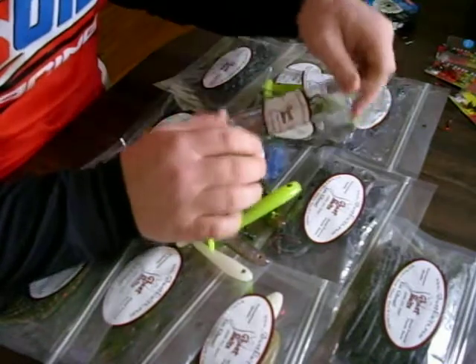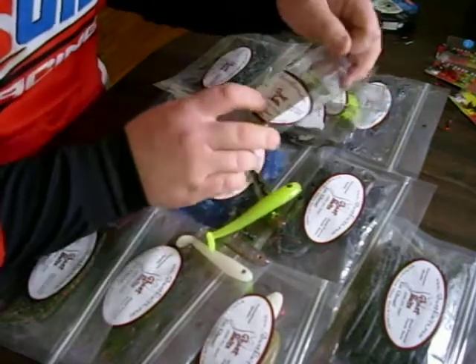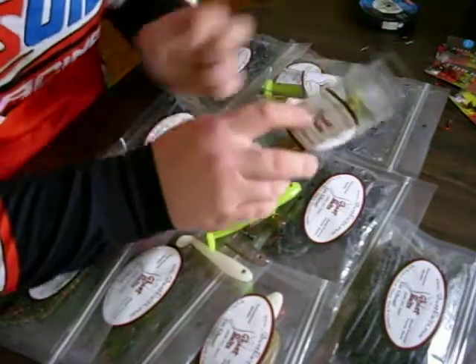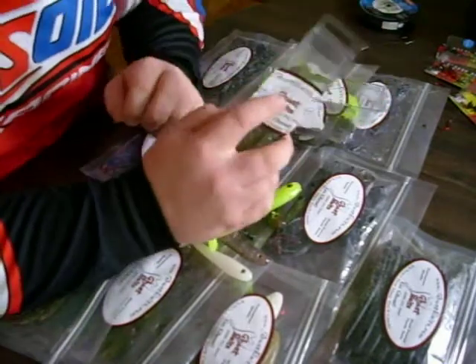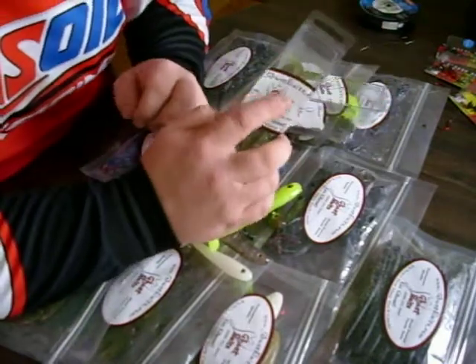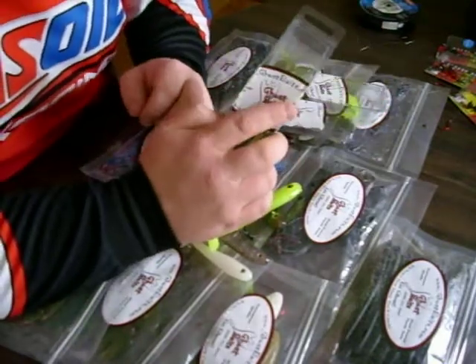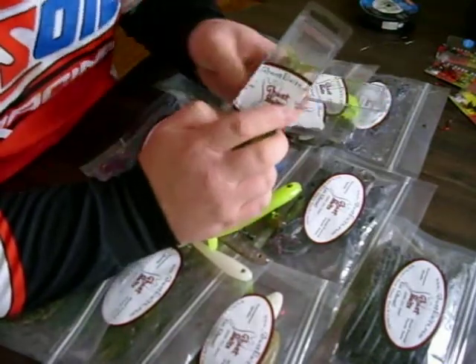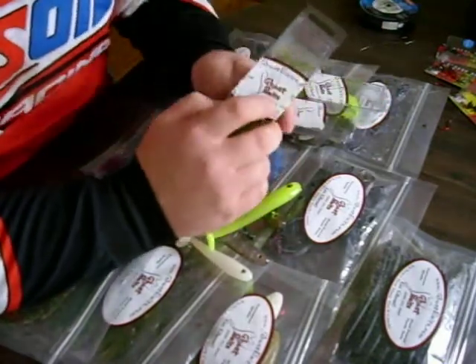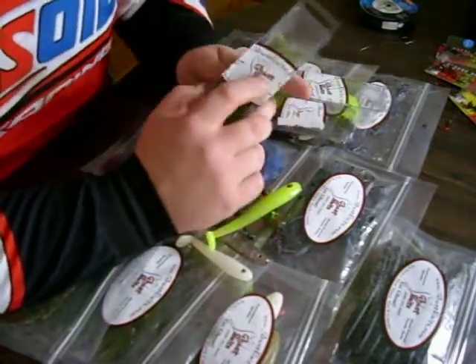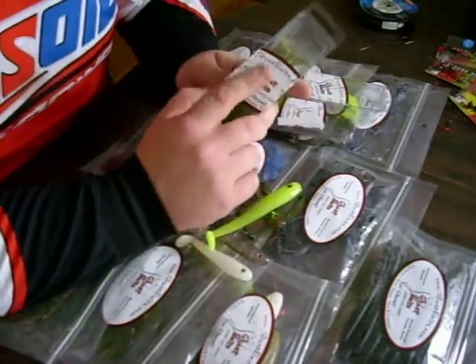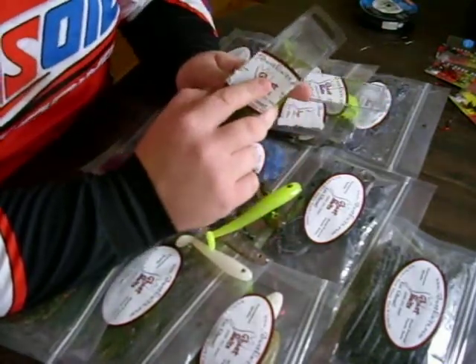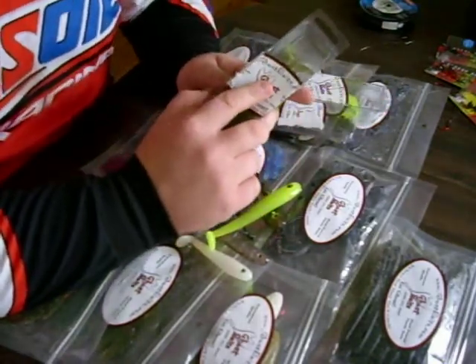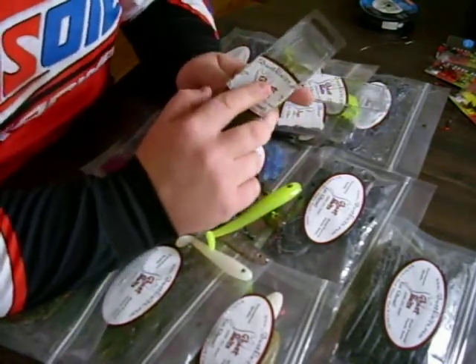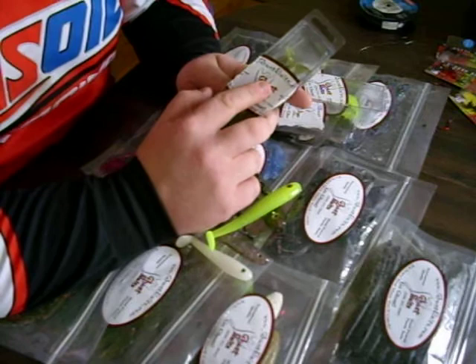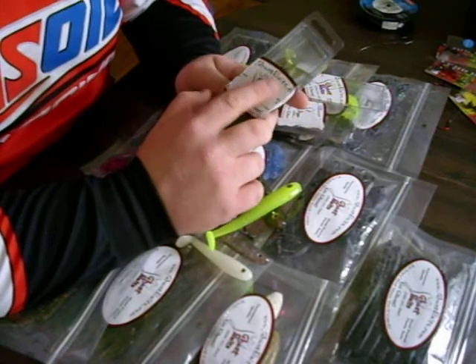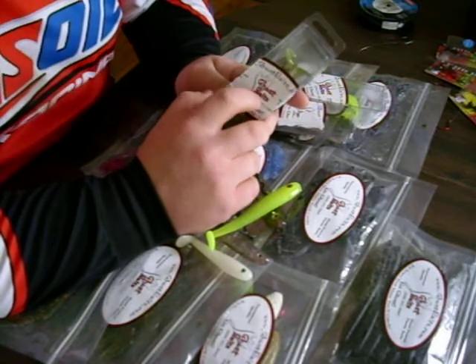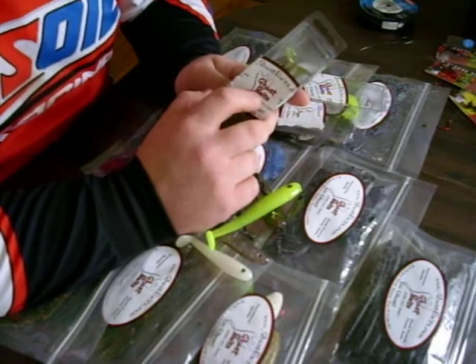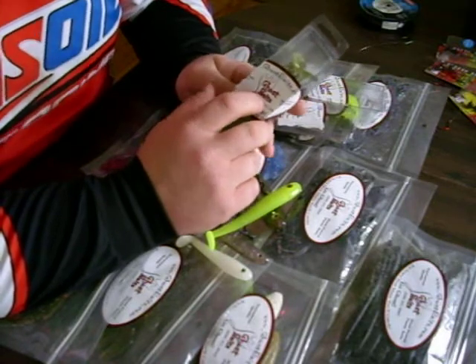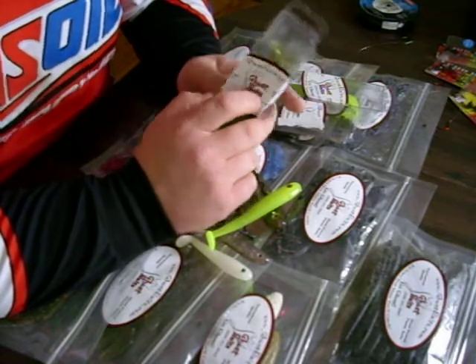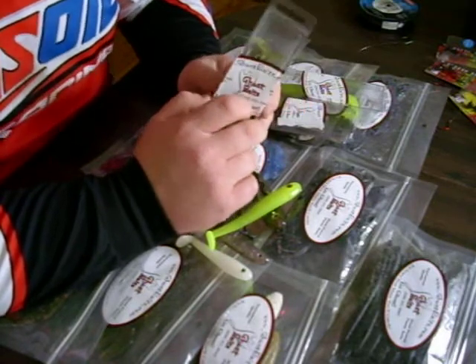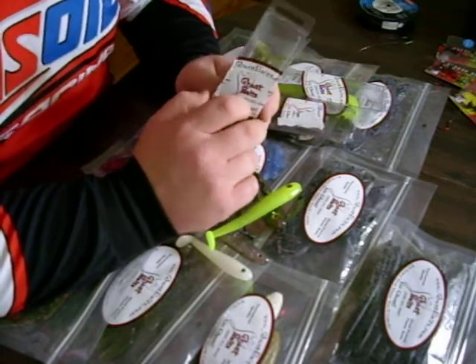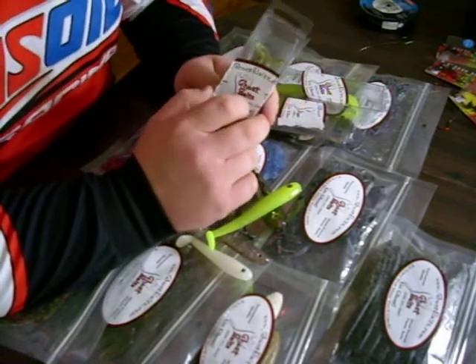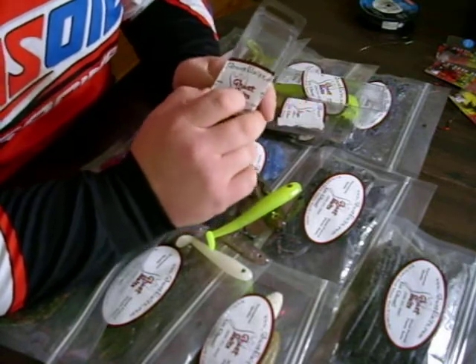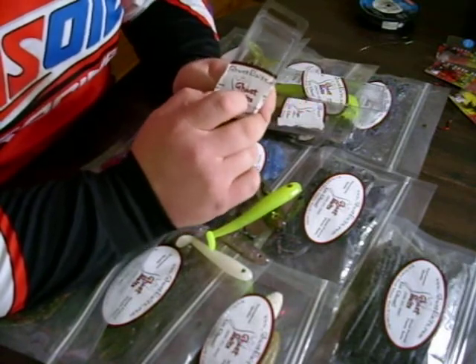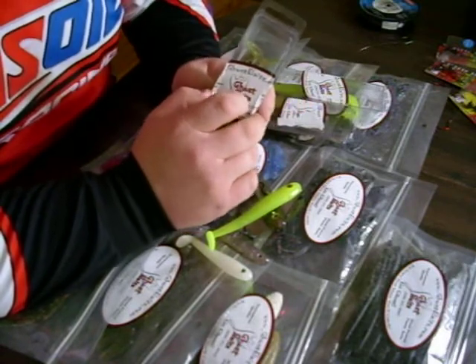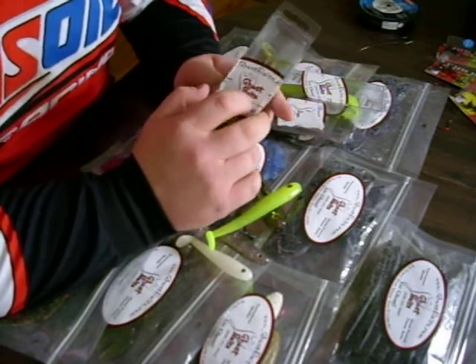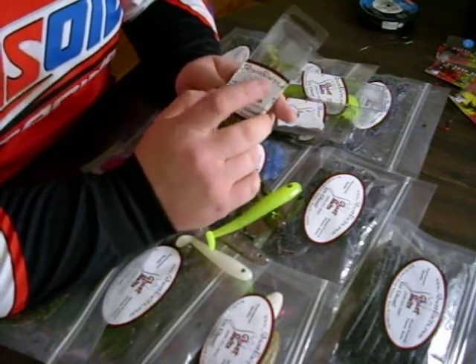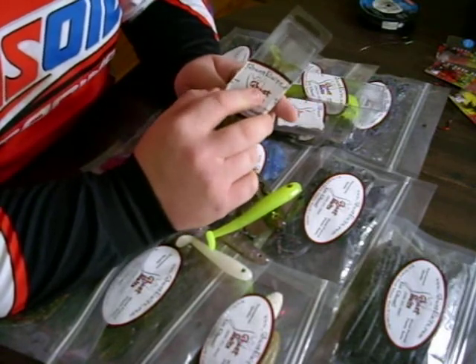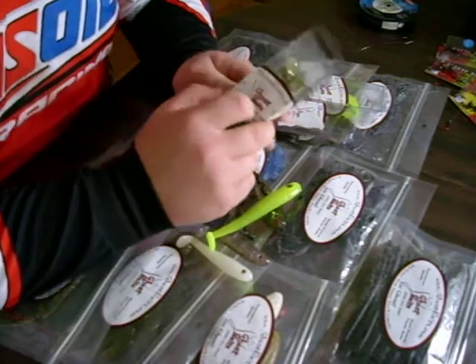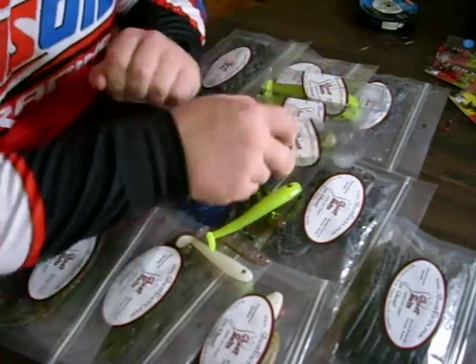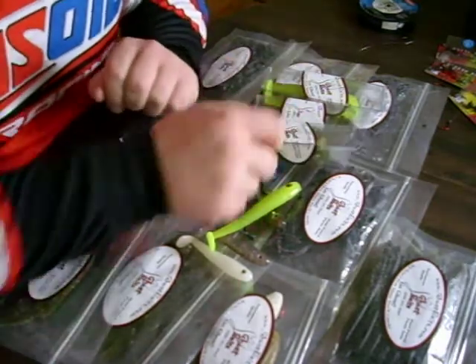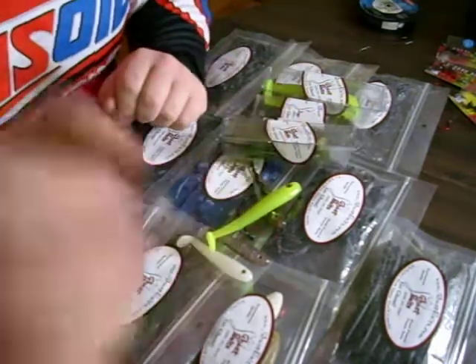Again, that's GhostBaits.com. You can also follow the link under Sponsors on my webpage, www.GlenVanHosenFishing.com. Thank you very much.